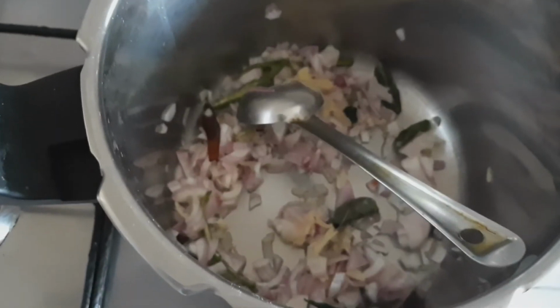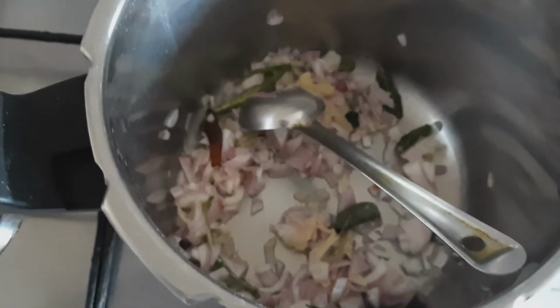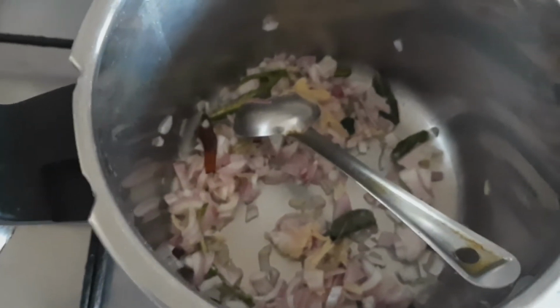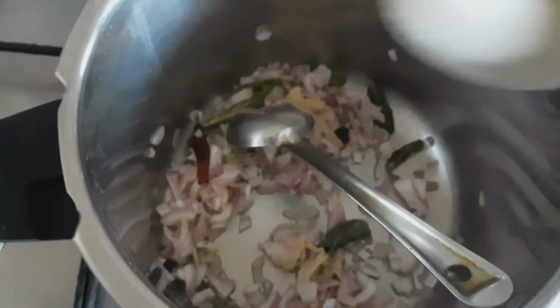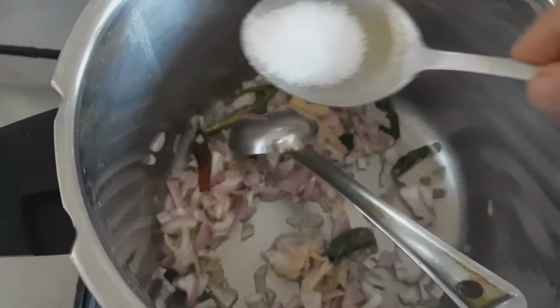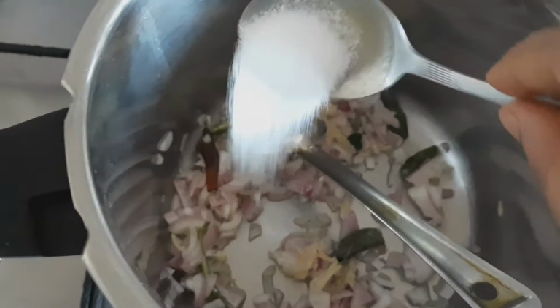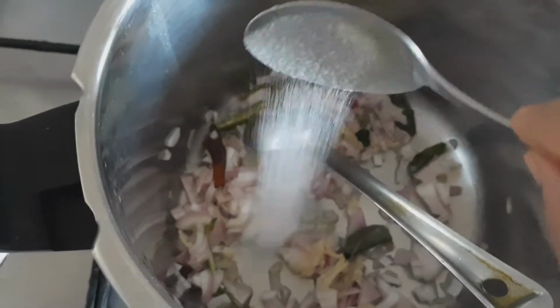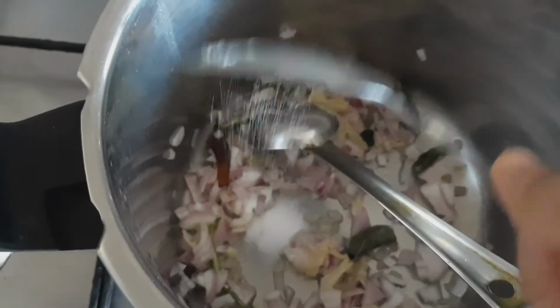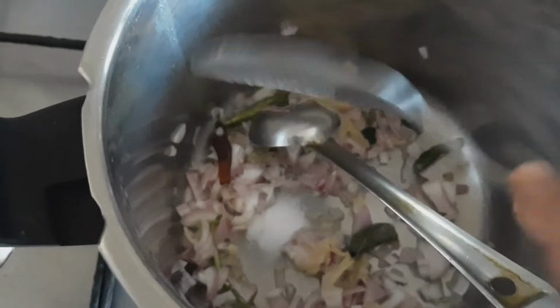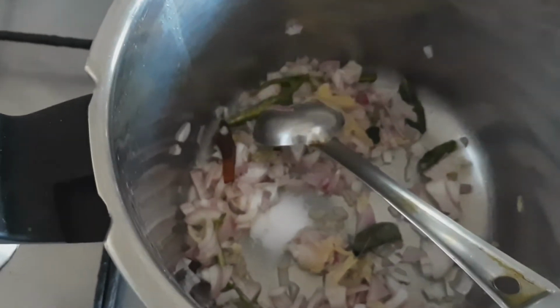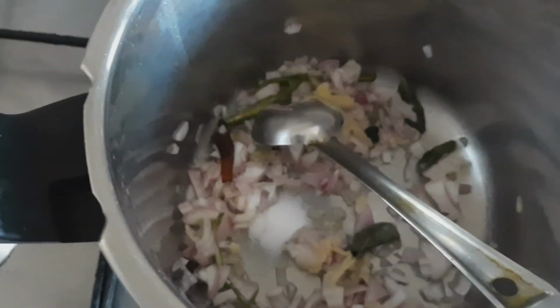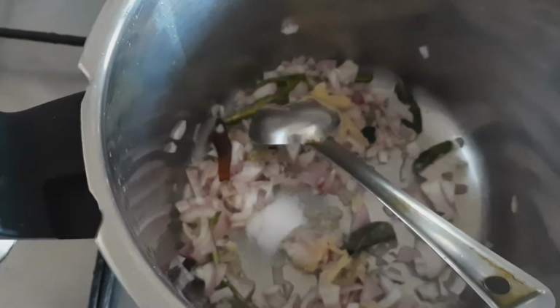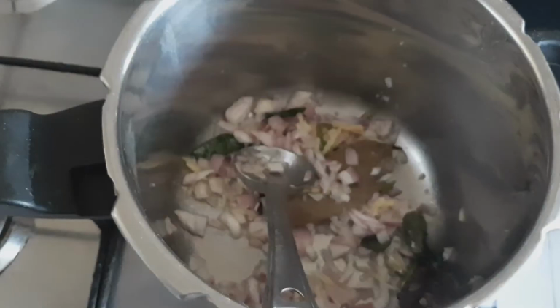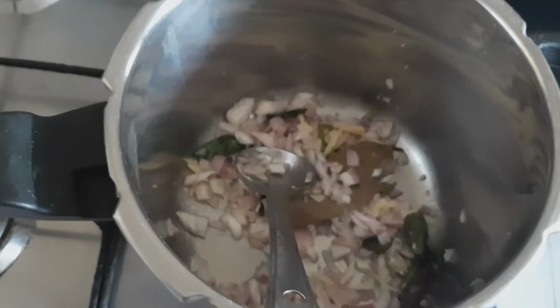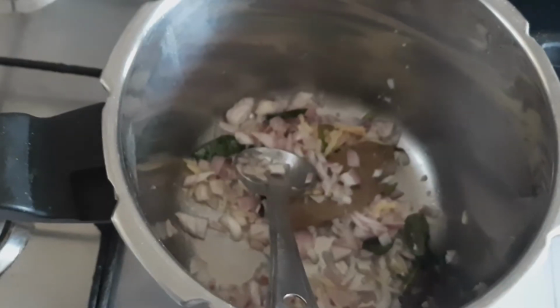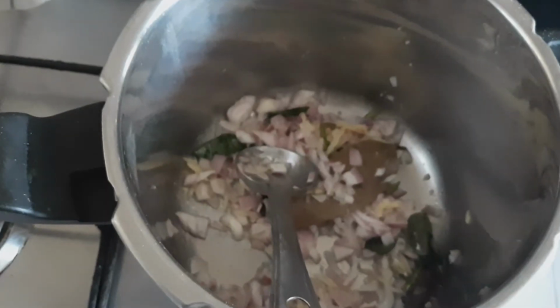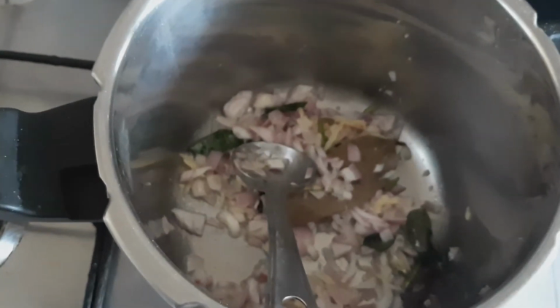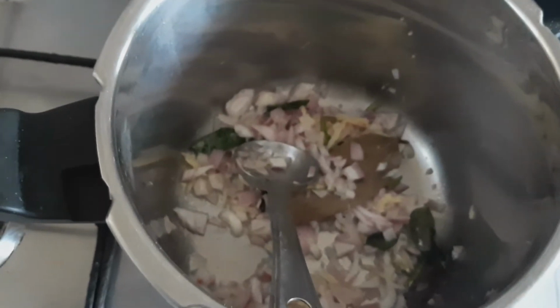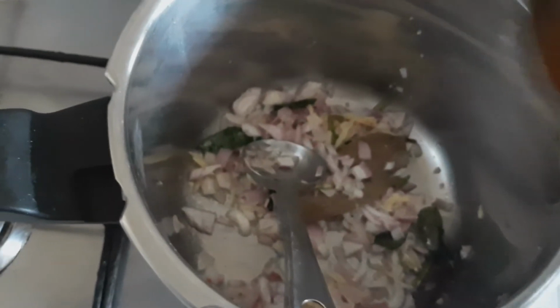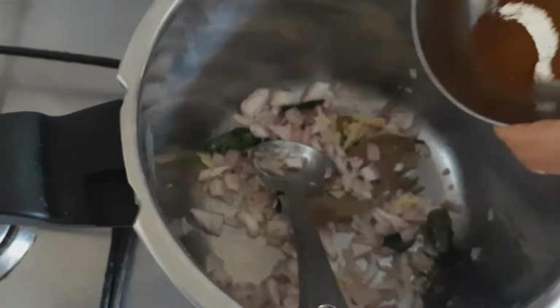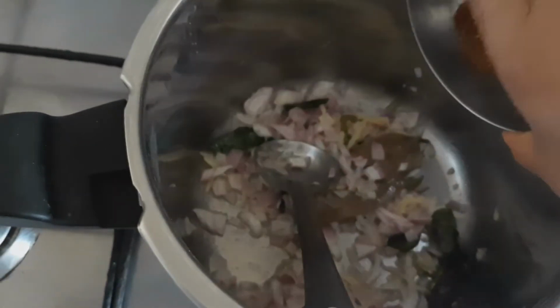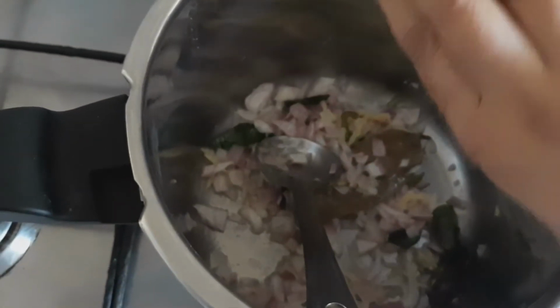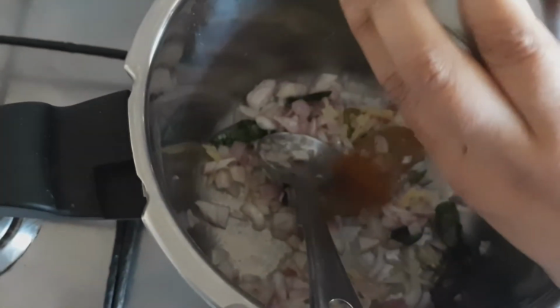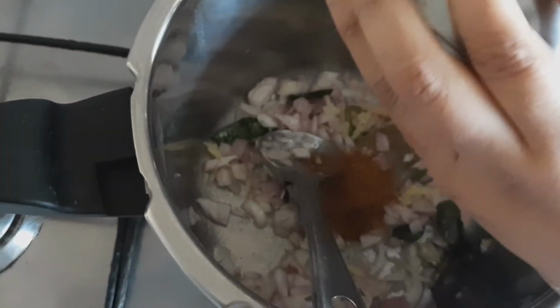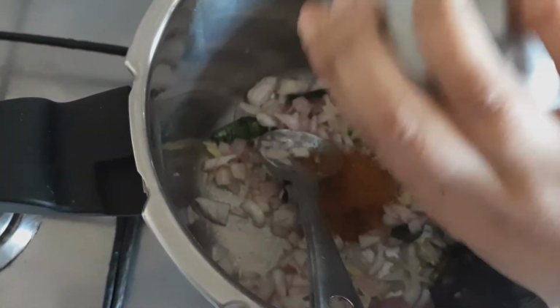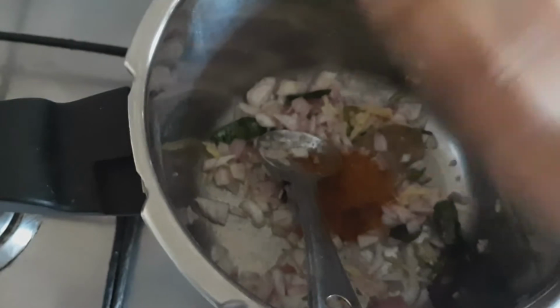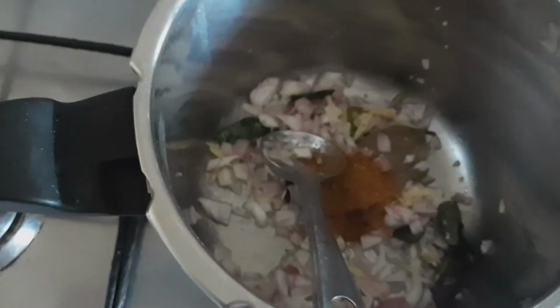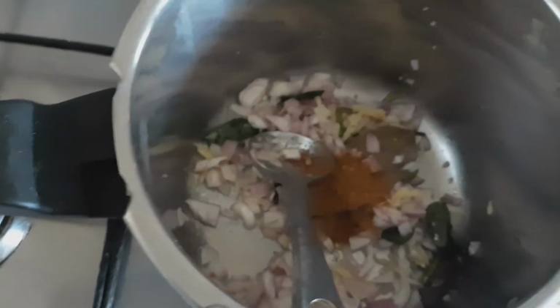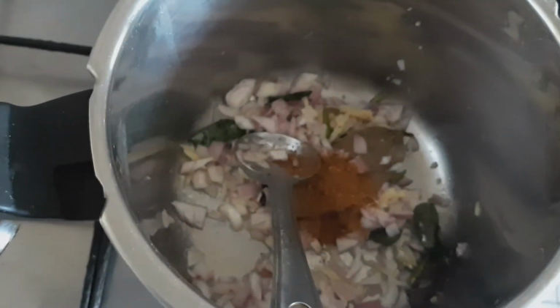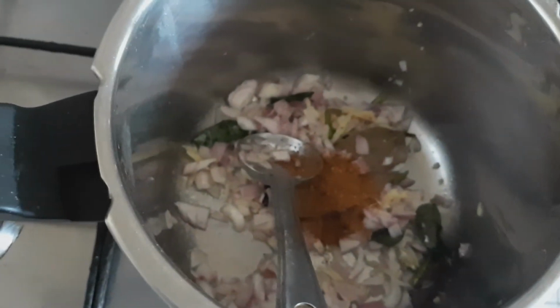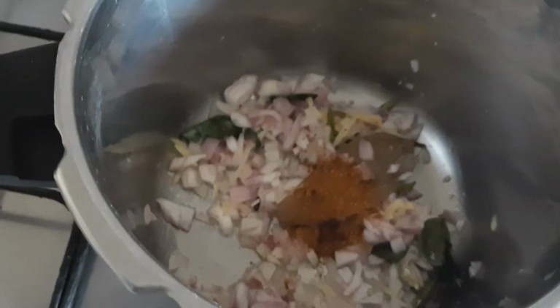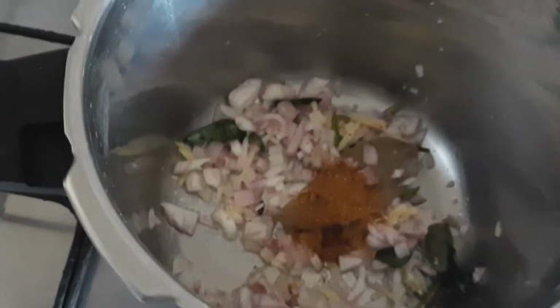Add salt to taste, add garam masala, and give it a nice mix.